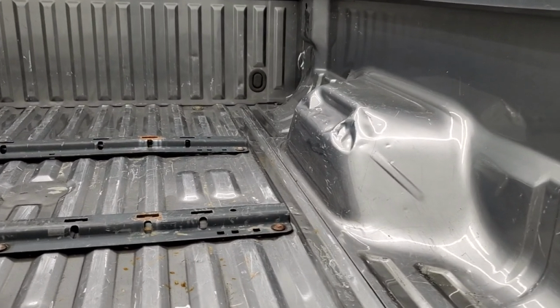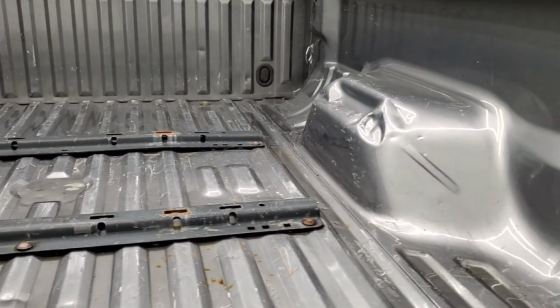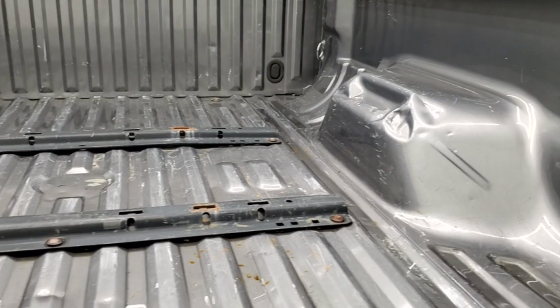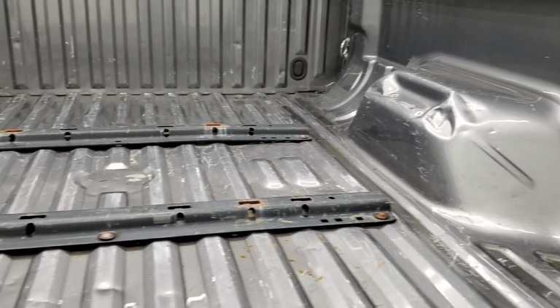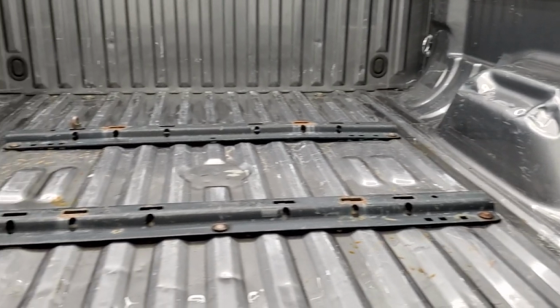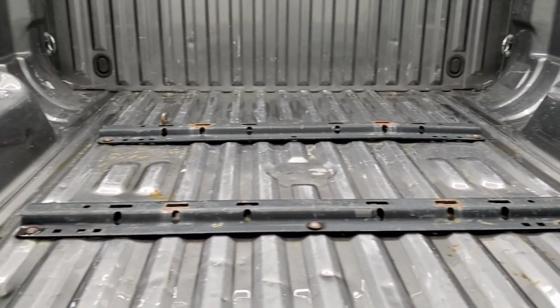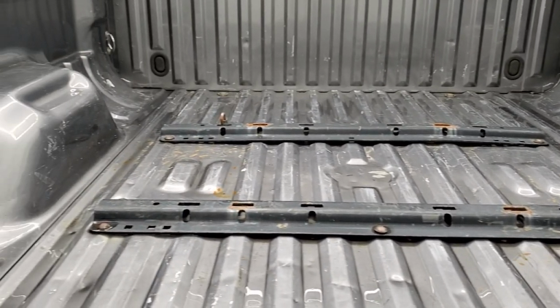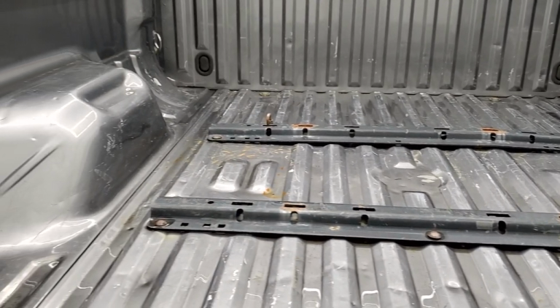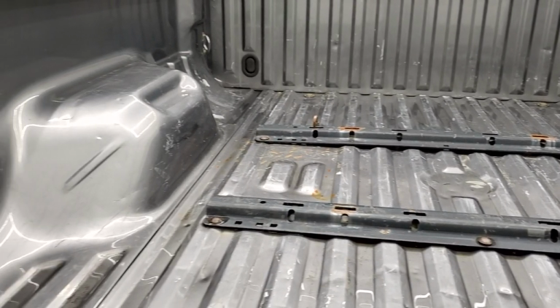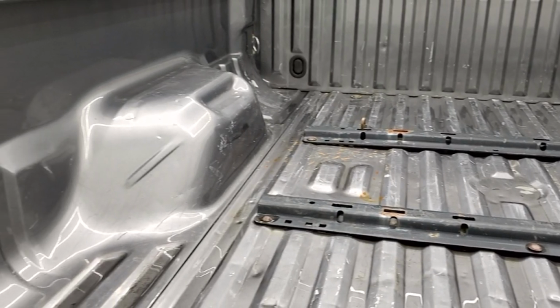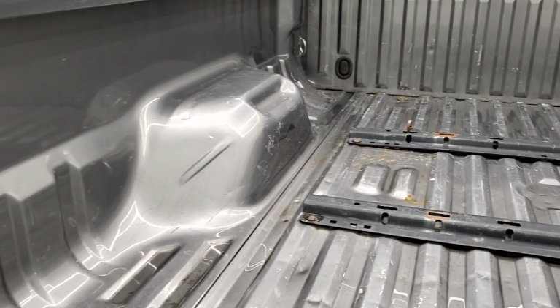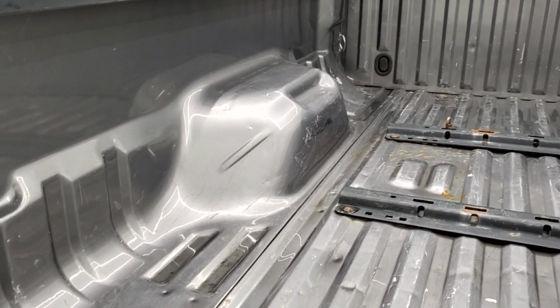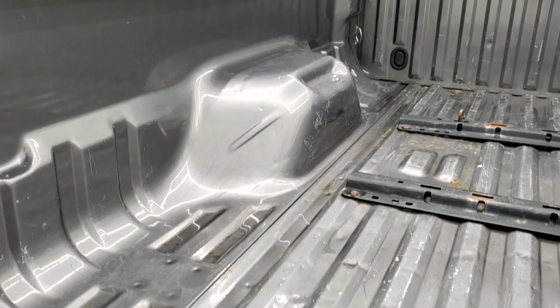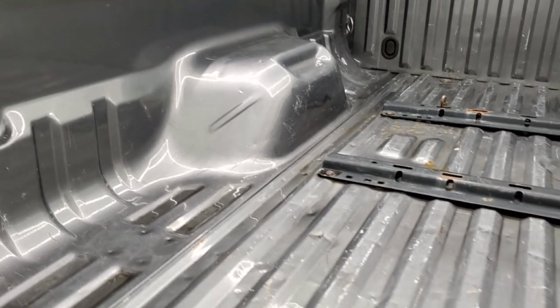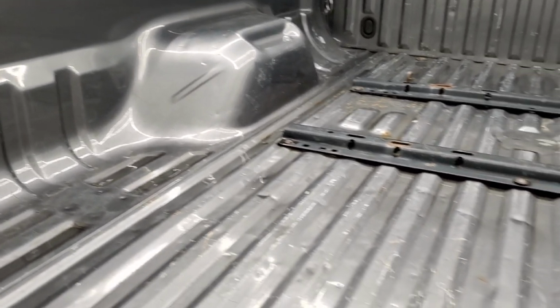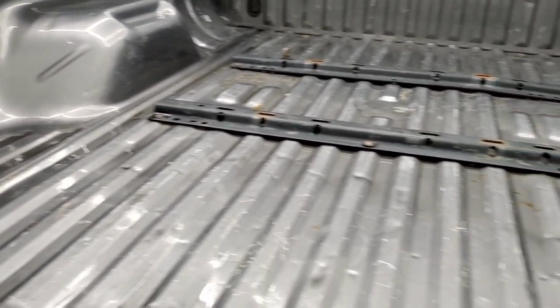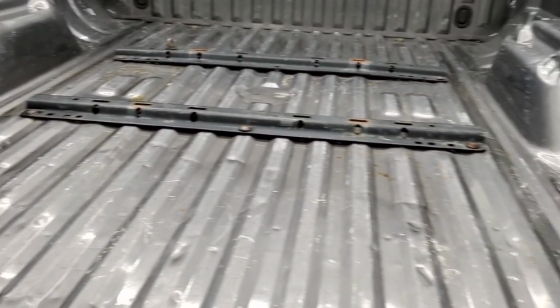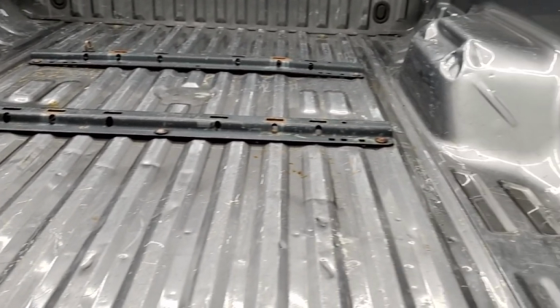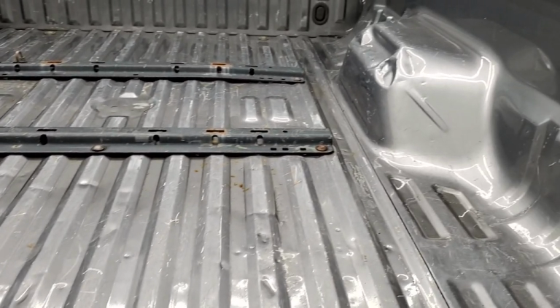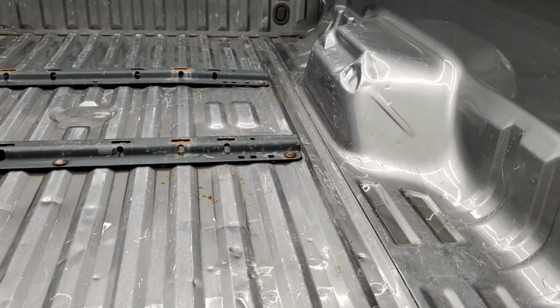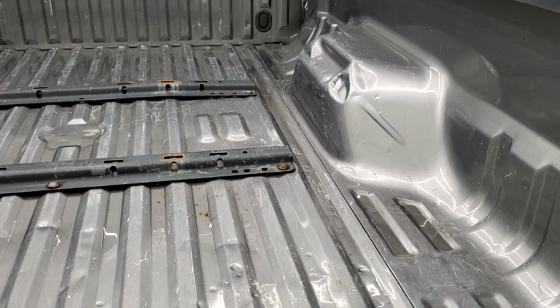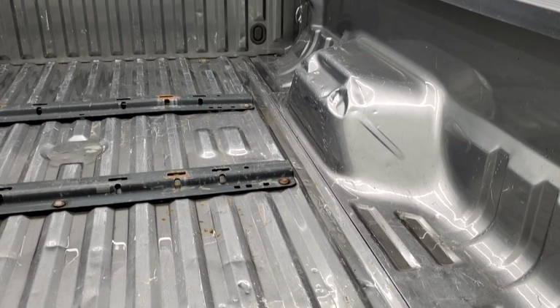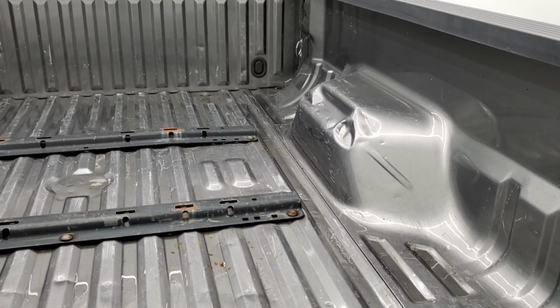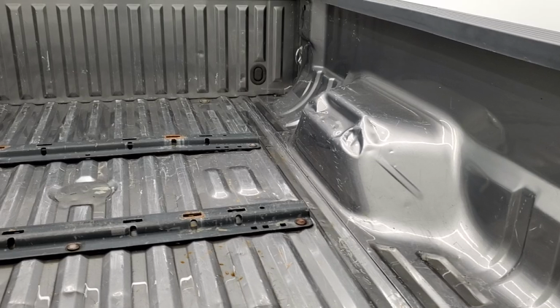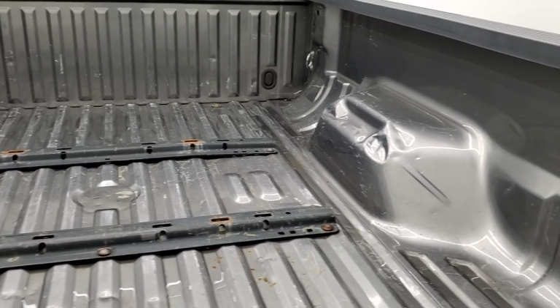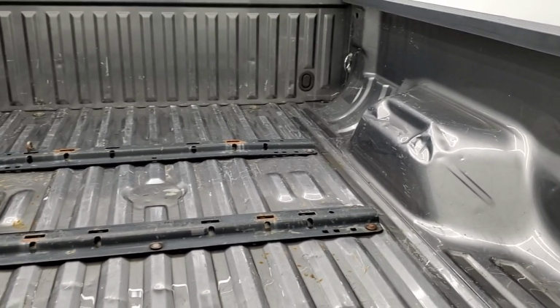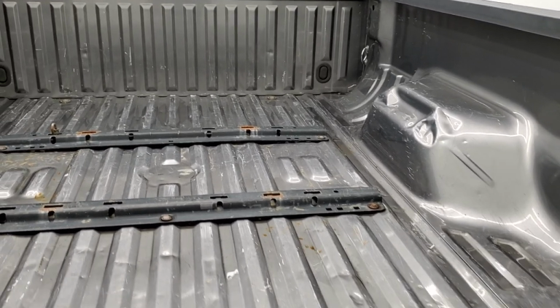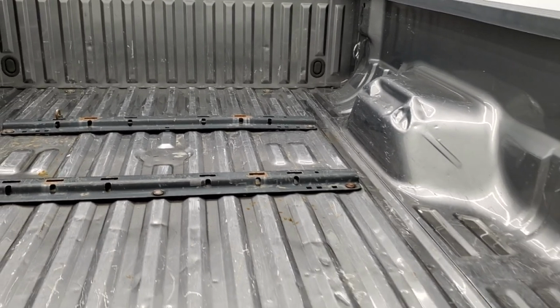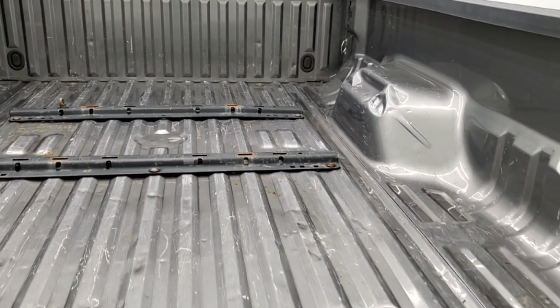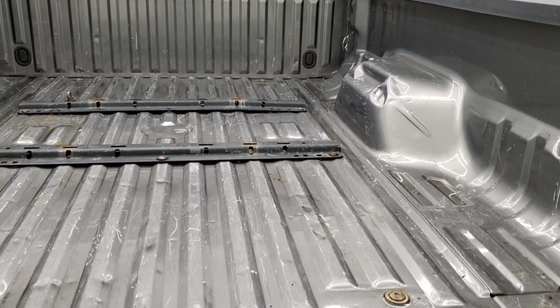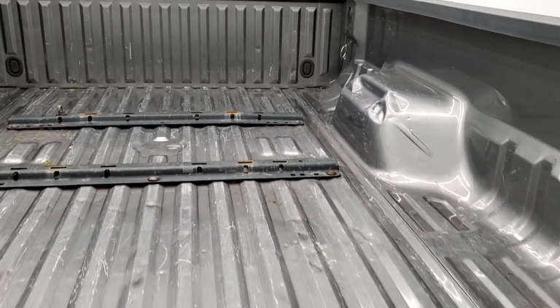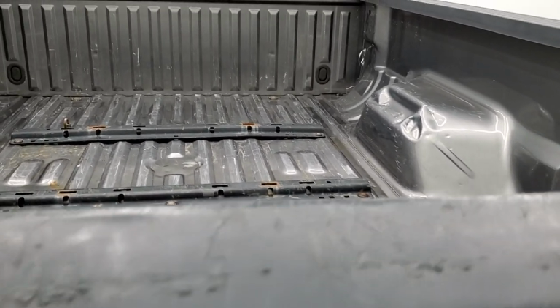Has the fifth-wheel bed rails, so if you want to put a fifth wheel in here it's all set to go. The bed has a couple little light-duty dents and dings, but it's a truck and that's what trucks are made for — nothing a bed liner could not fix.